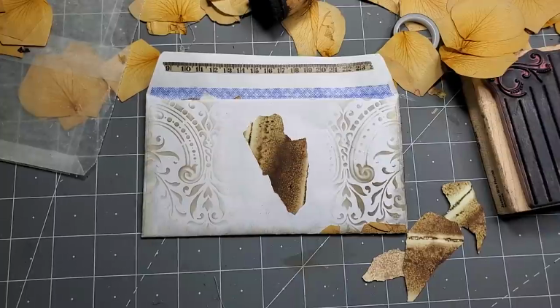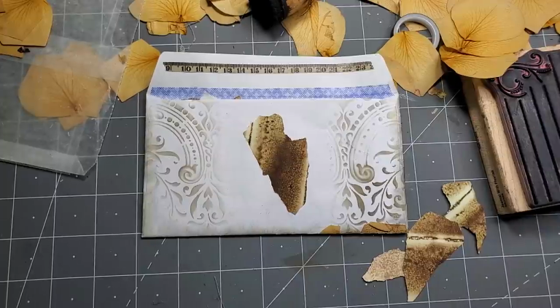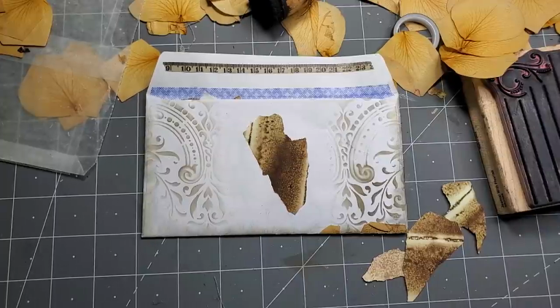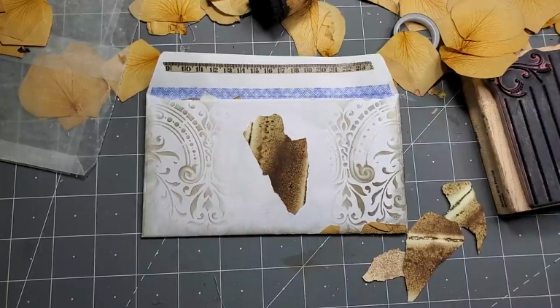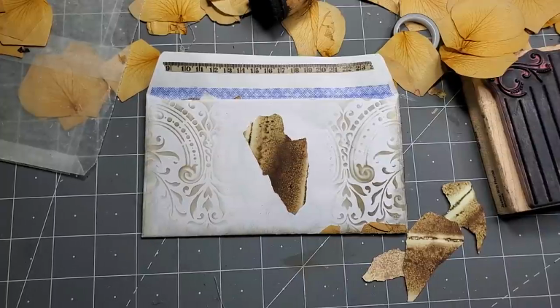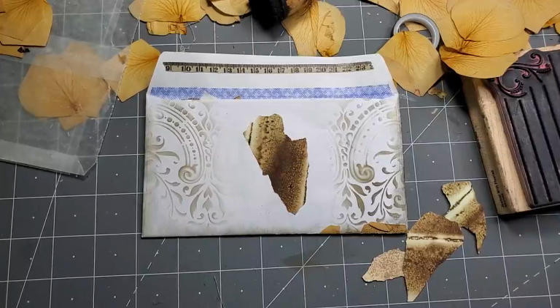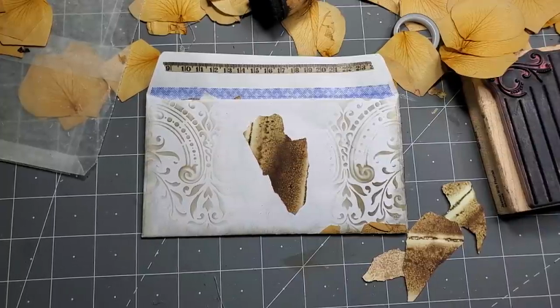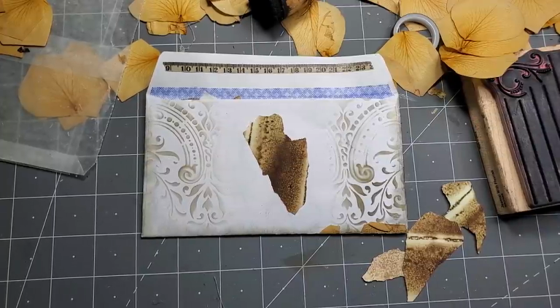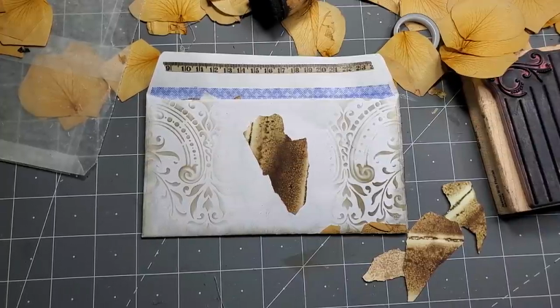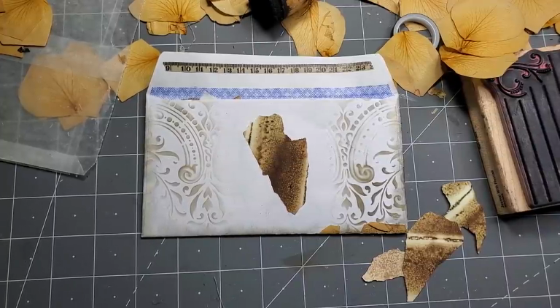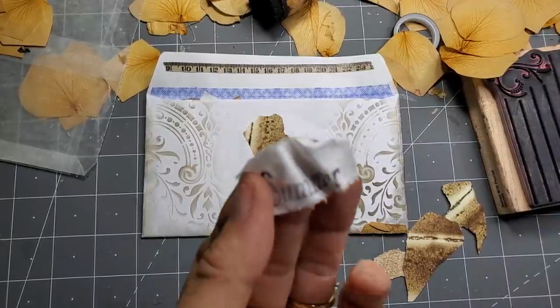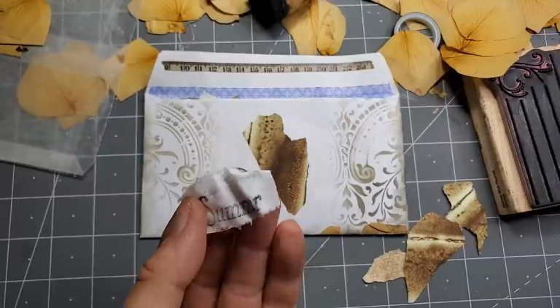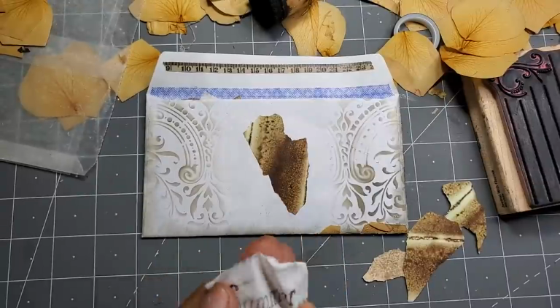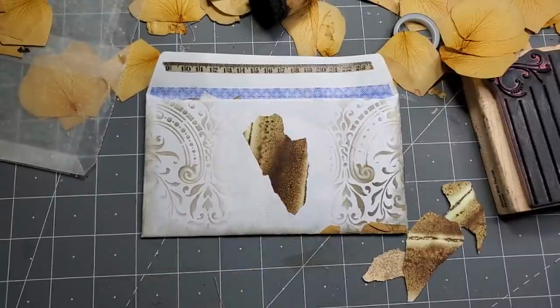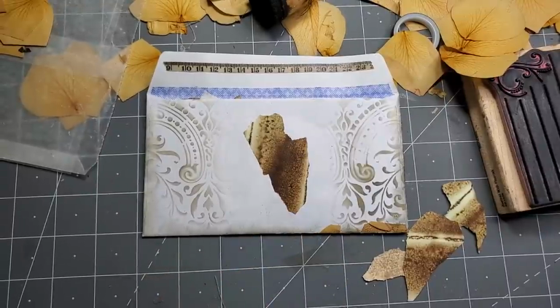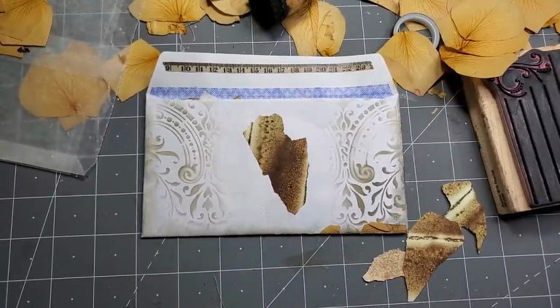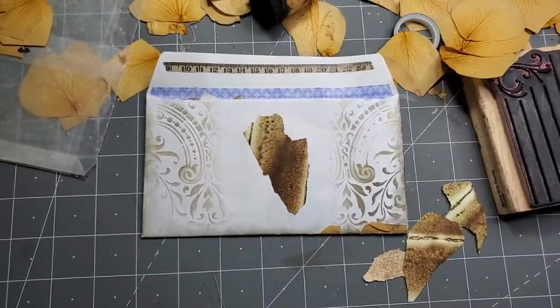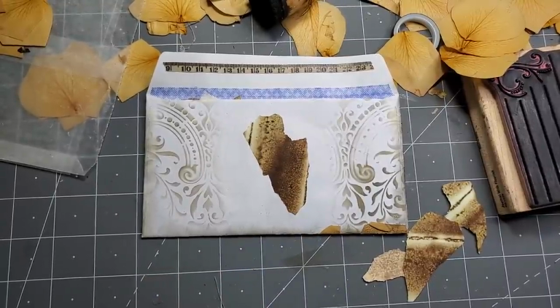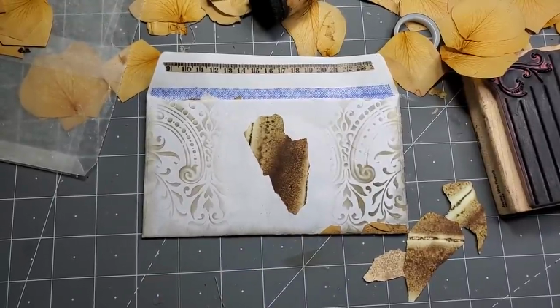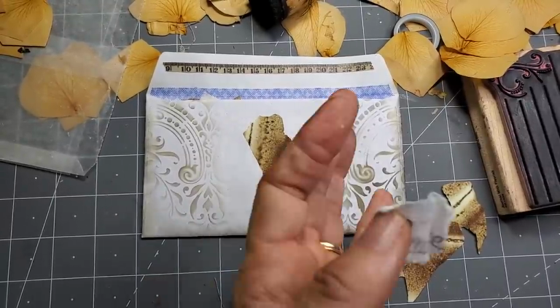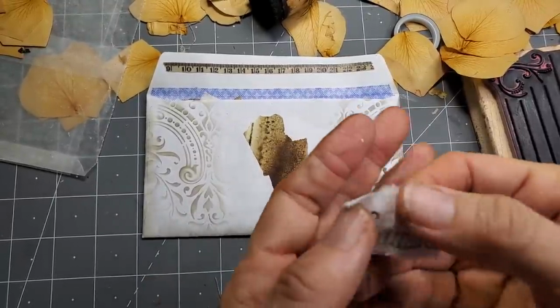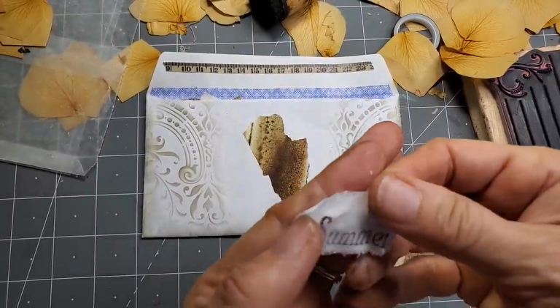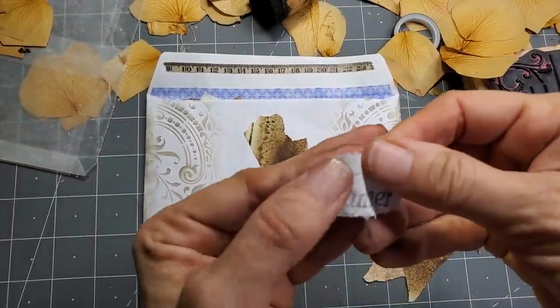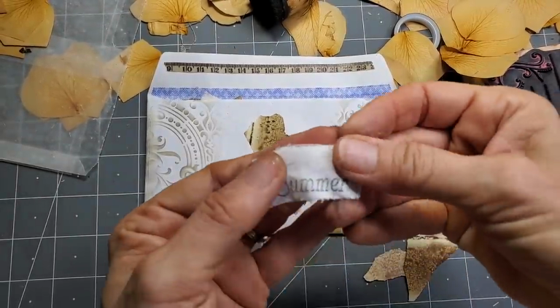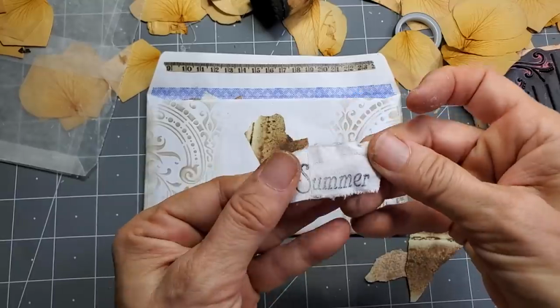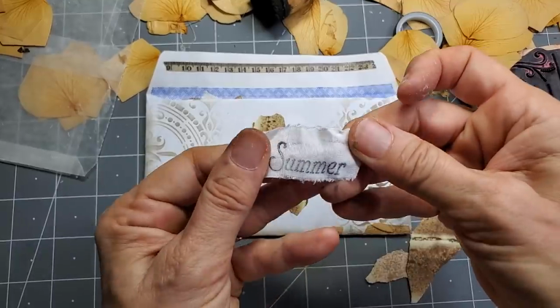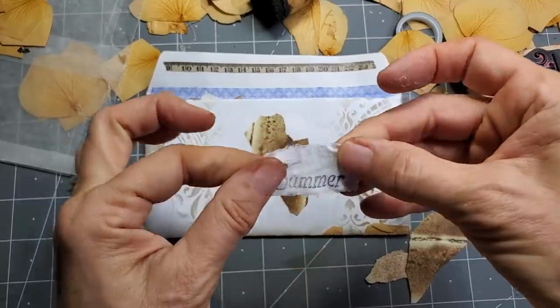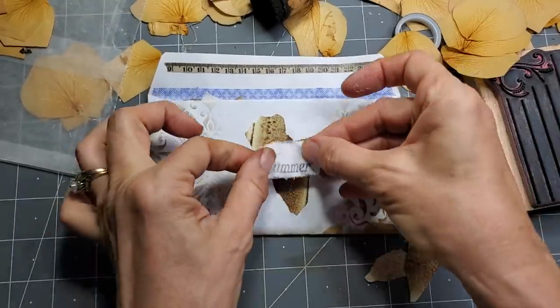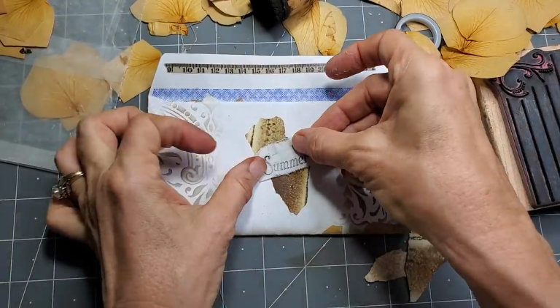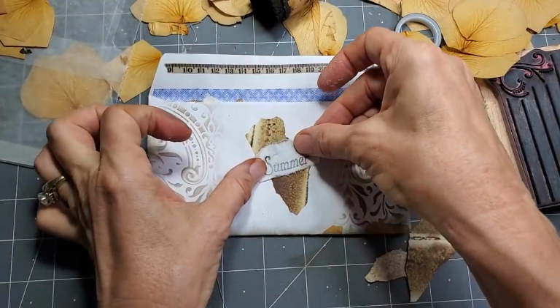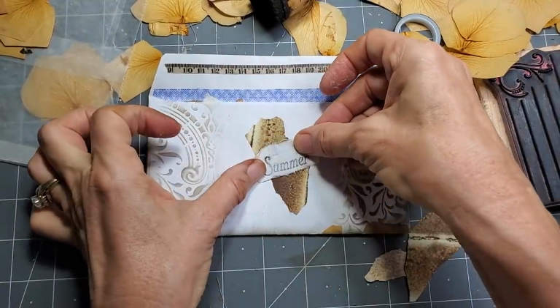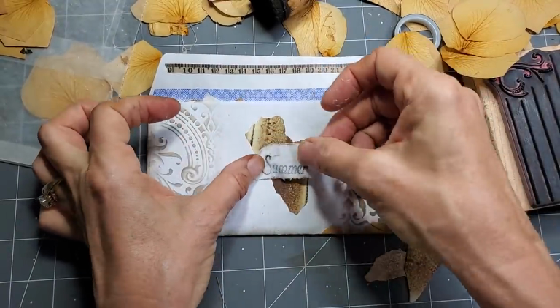I have the word 'summer.' If you ever get stamps that say the seasons, they're very useful because we have seasons that come up over and over again. So maybe I'll just put that there or something. Is it too plain? Or should I just leave it?